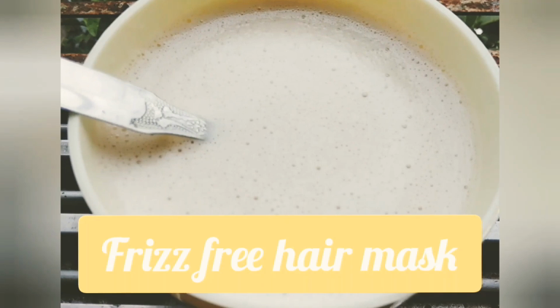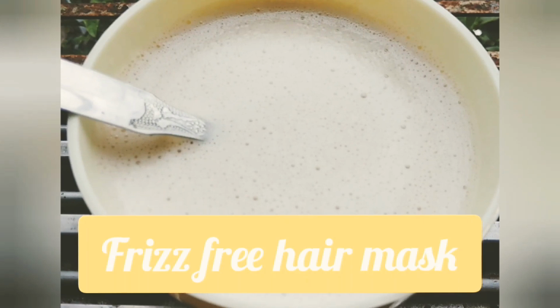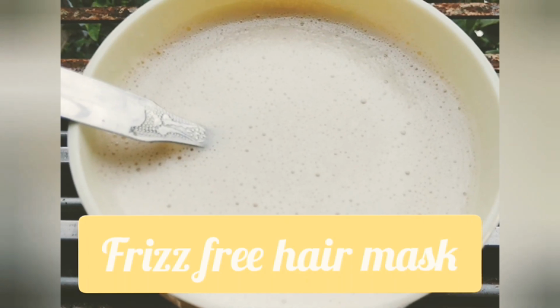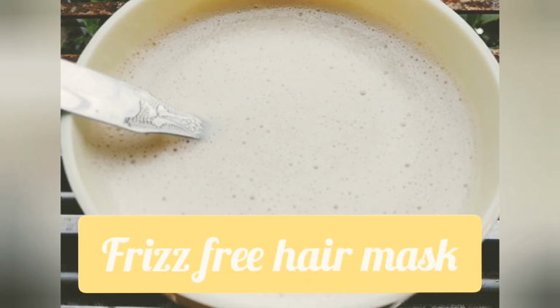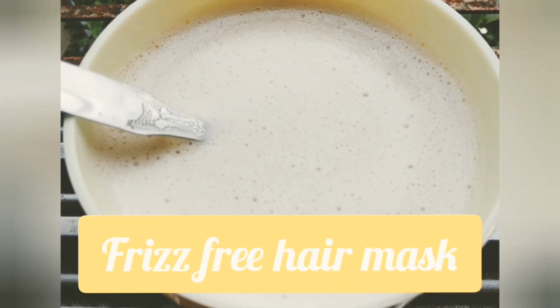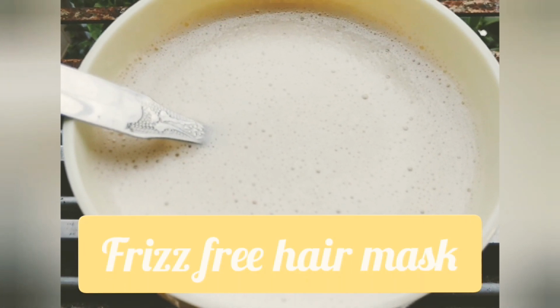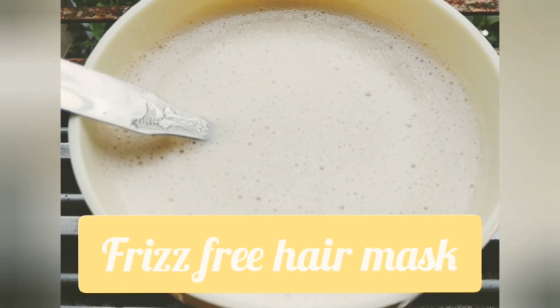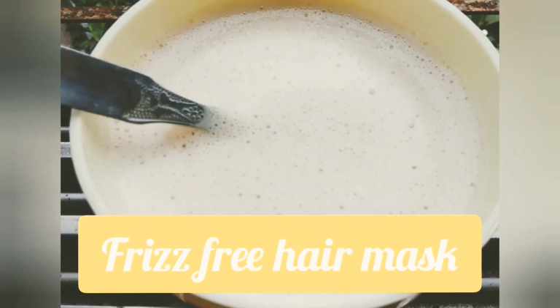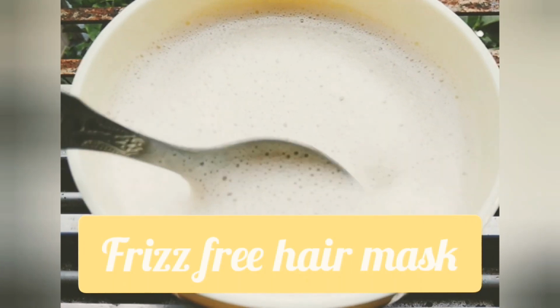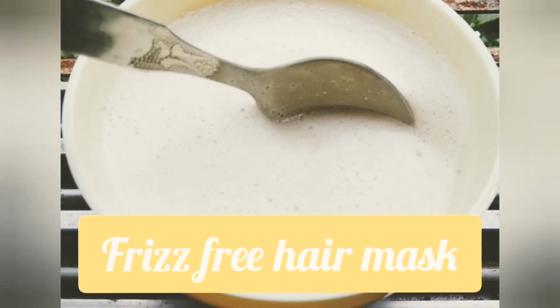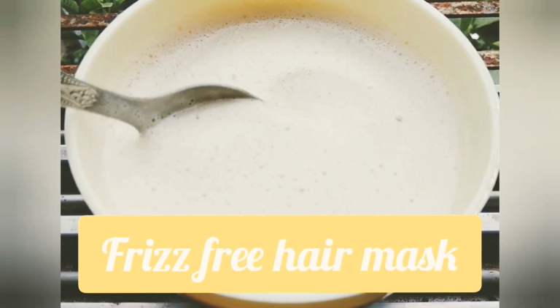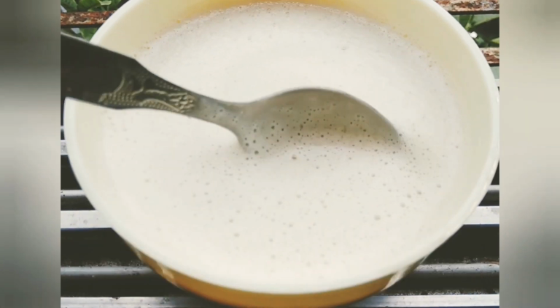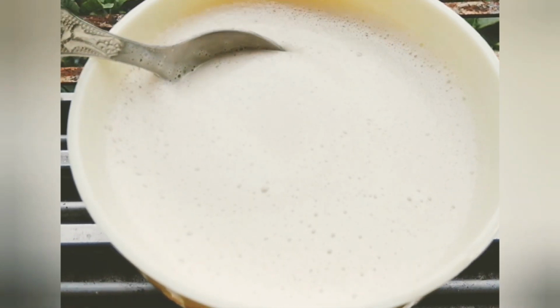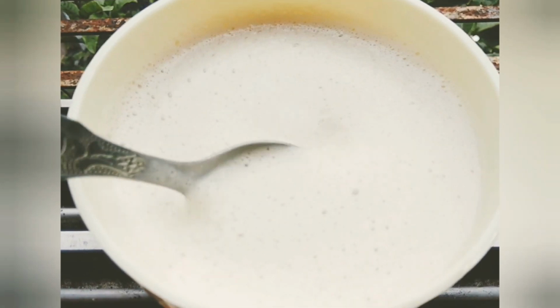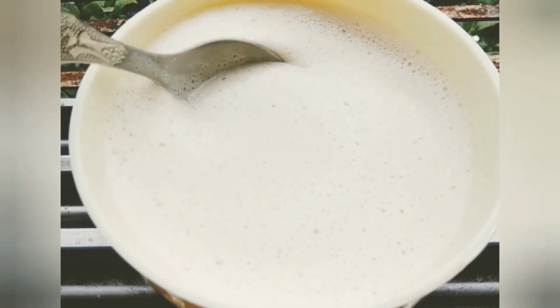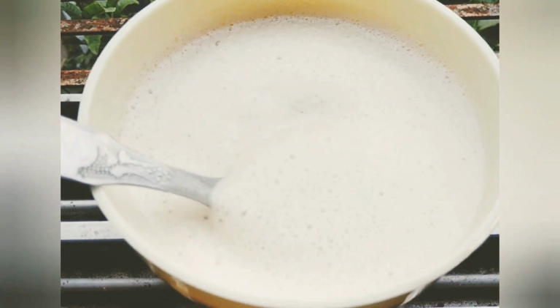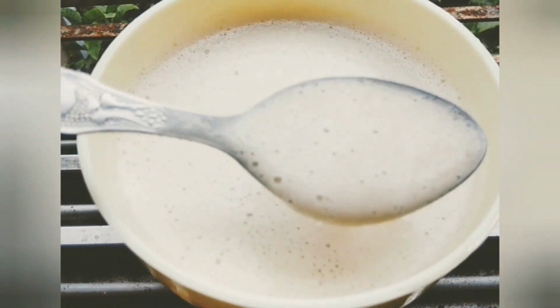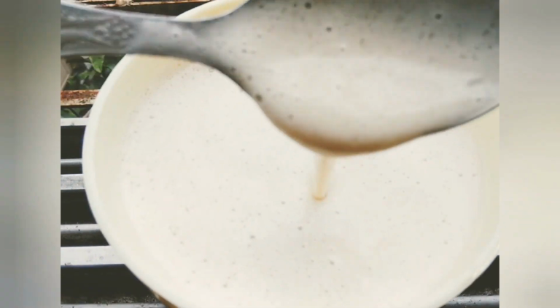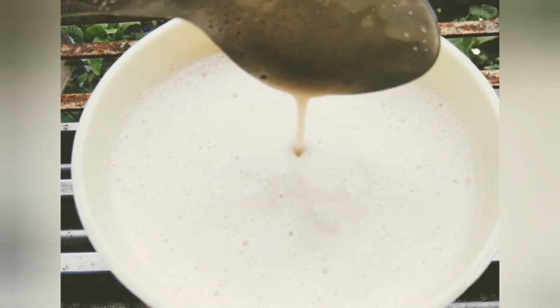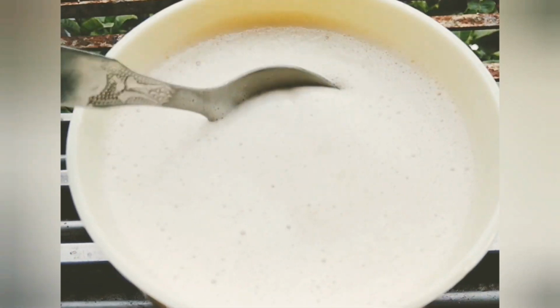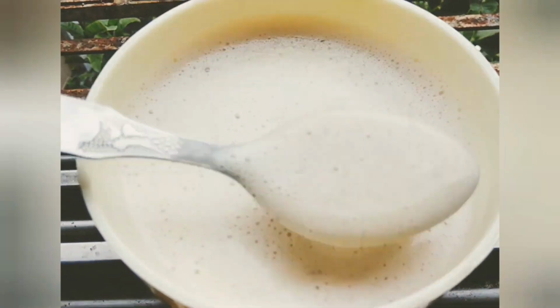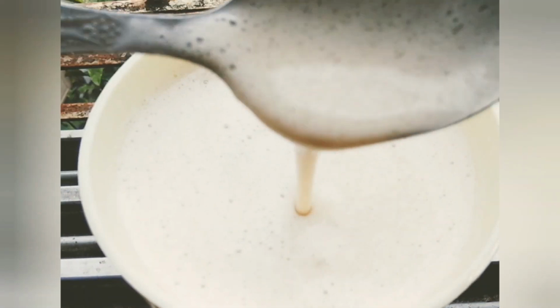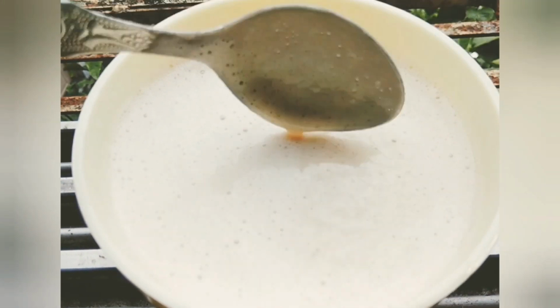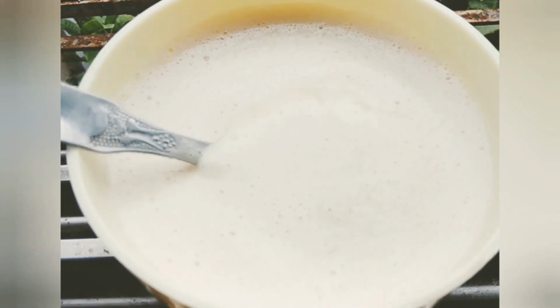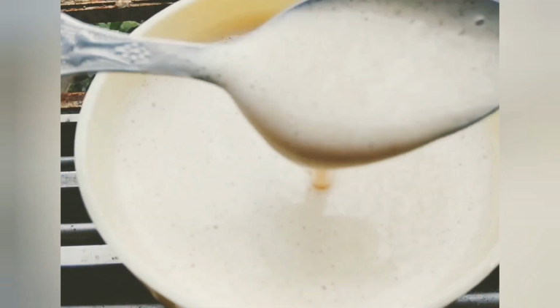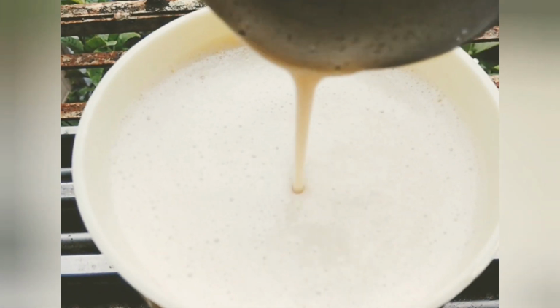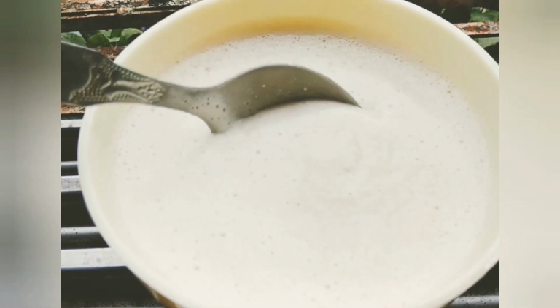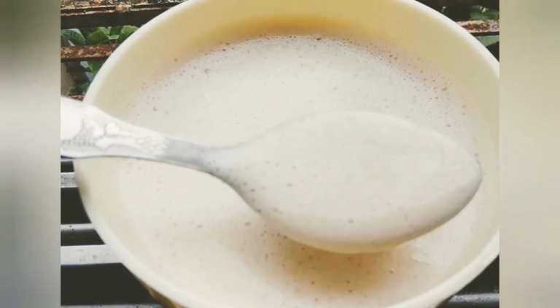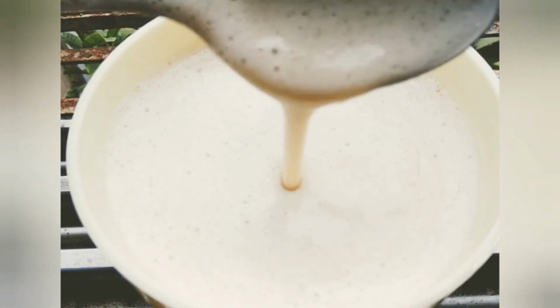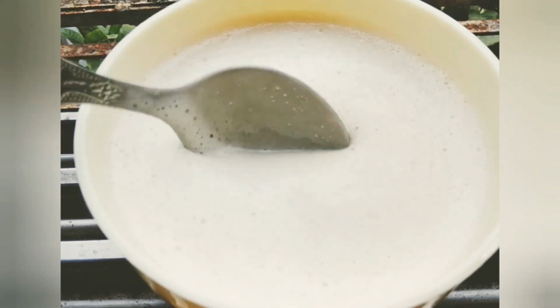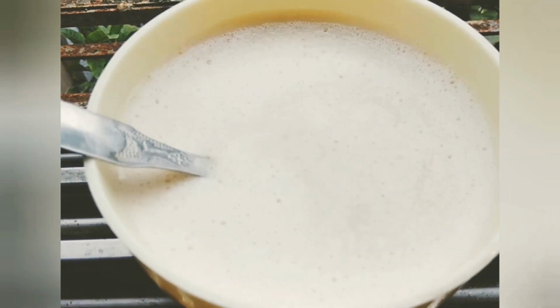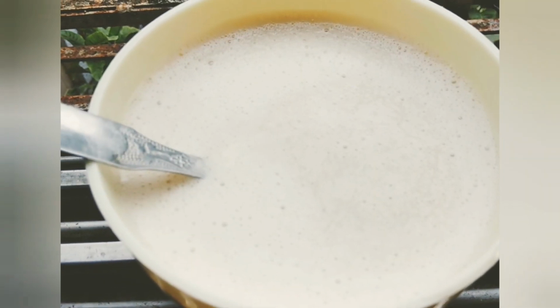Hey there beautiful people, I hope you are doing great. If you are willing to have silky smooth frizz-free hair, then here's a DIY frizz-free hair mask for you which will help you out. So let's get started into the video.